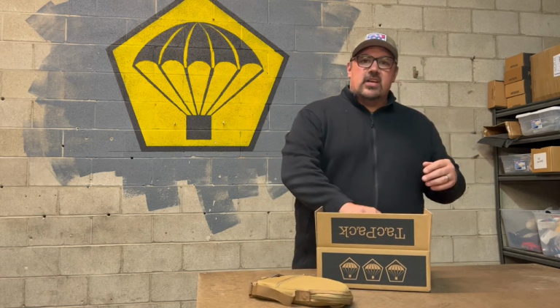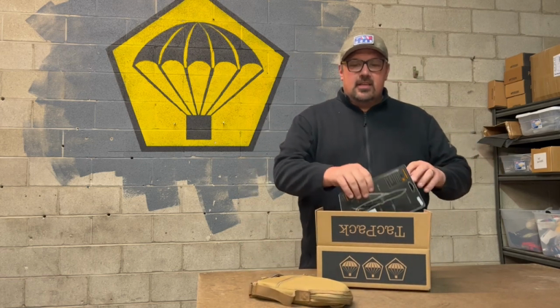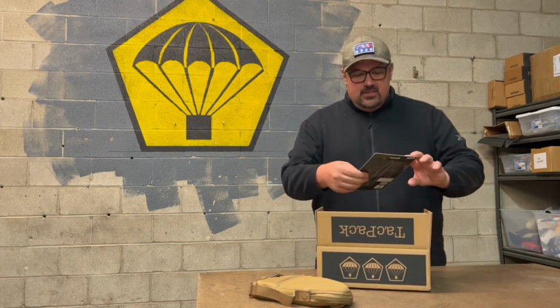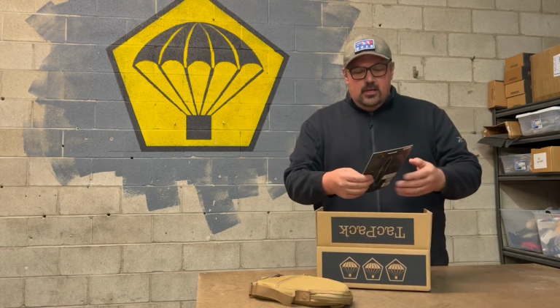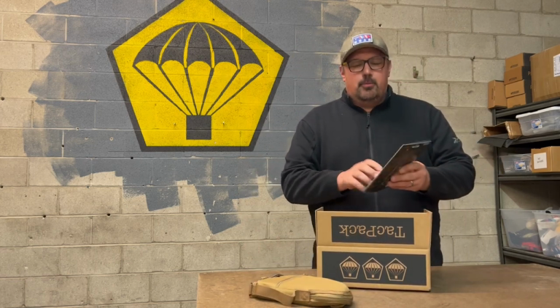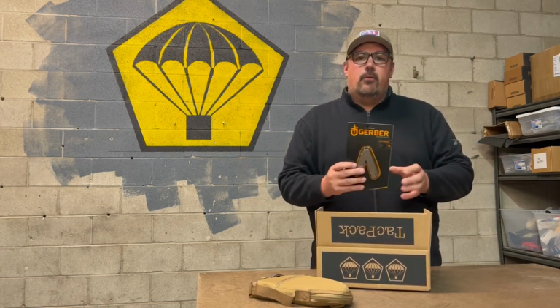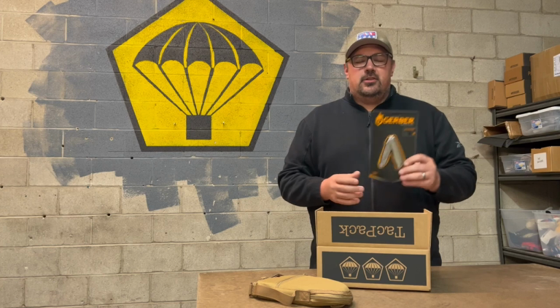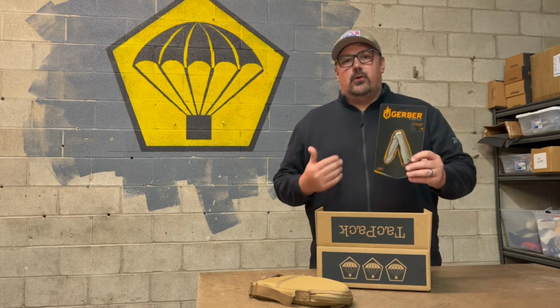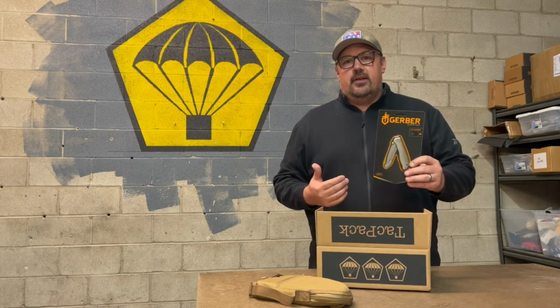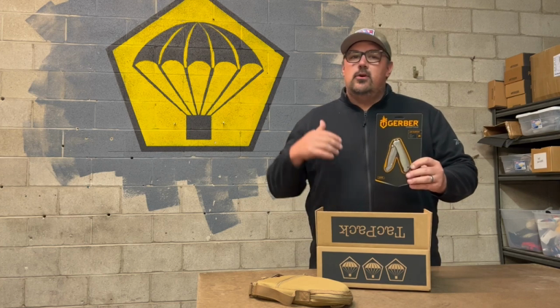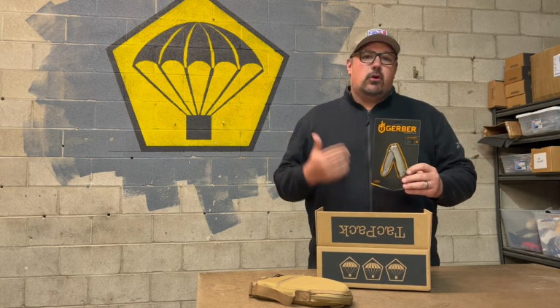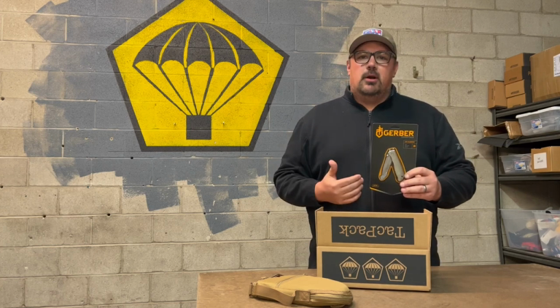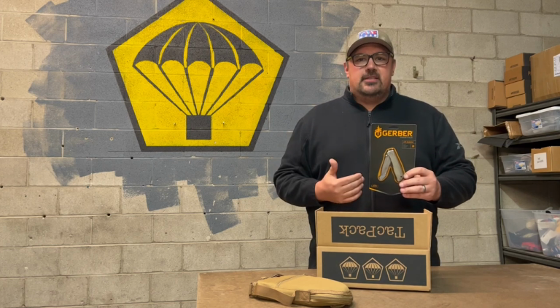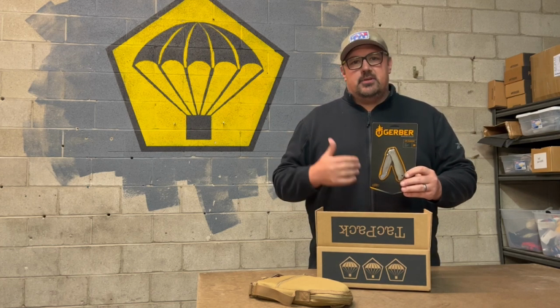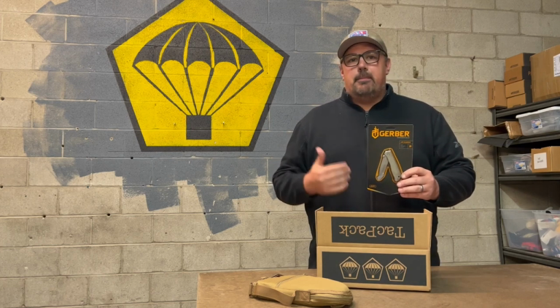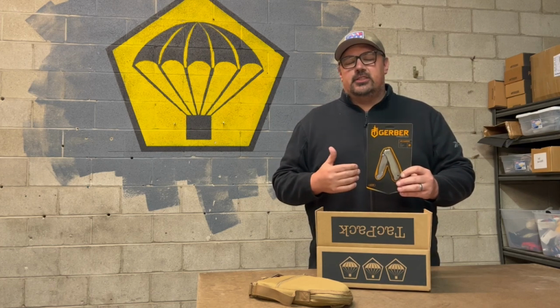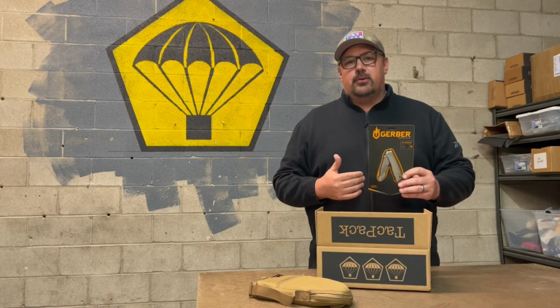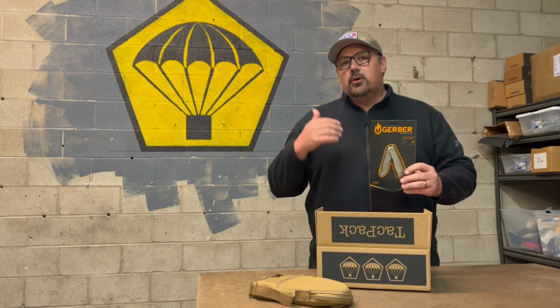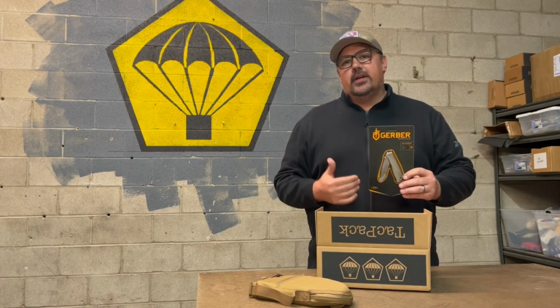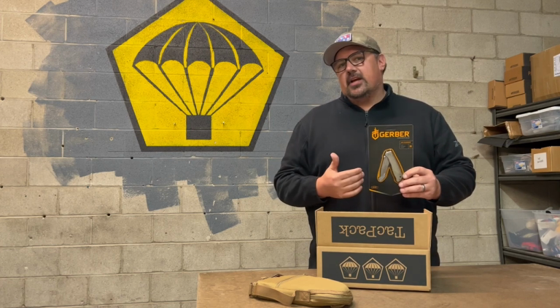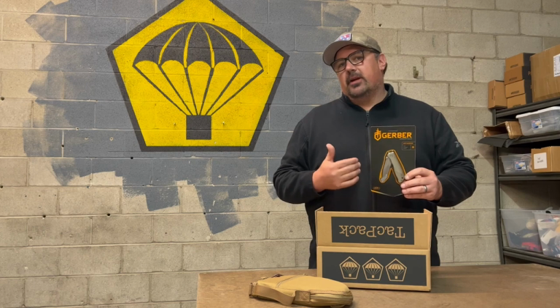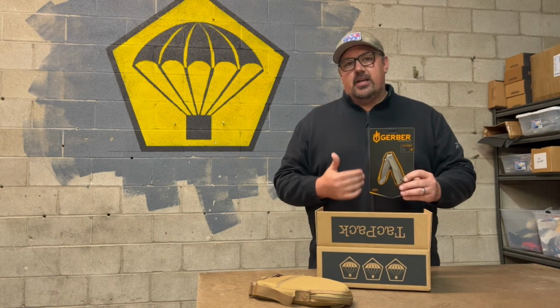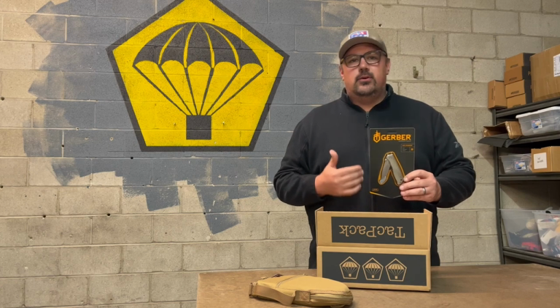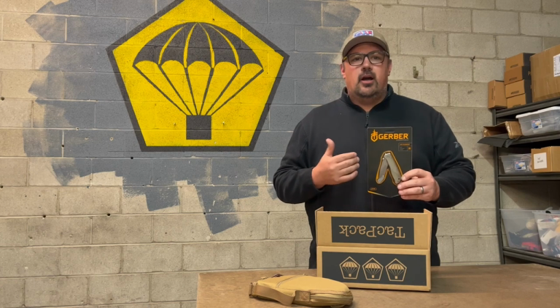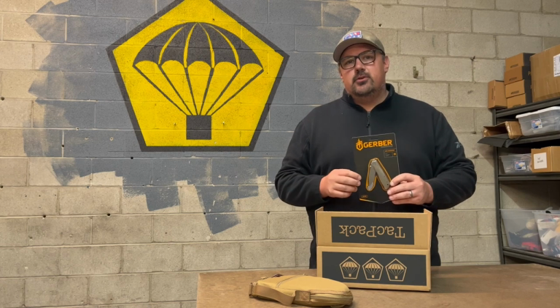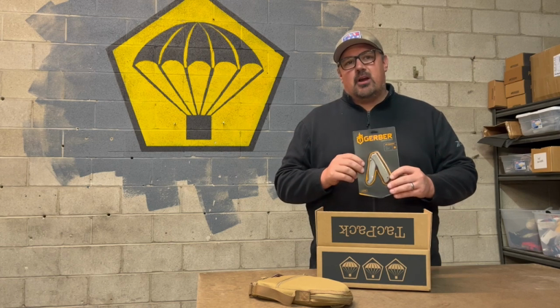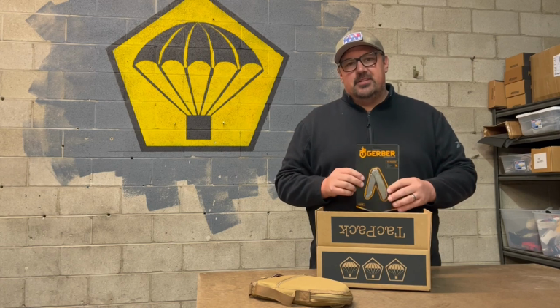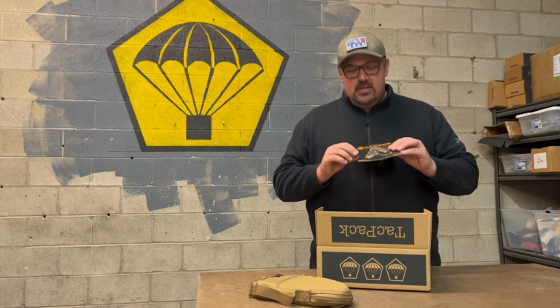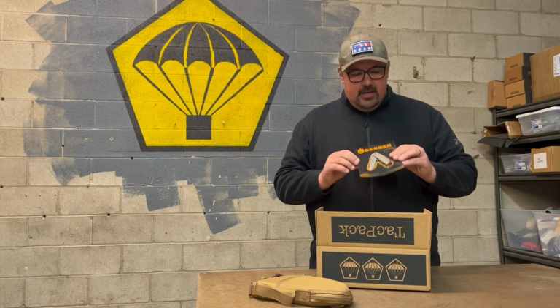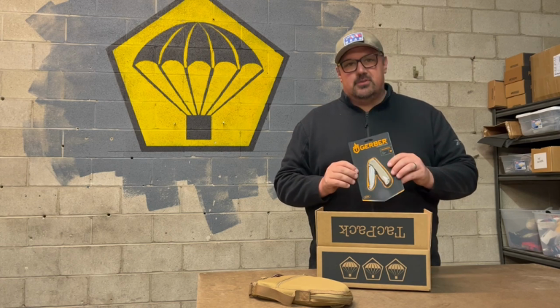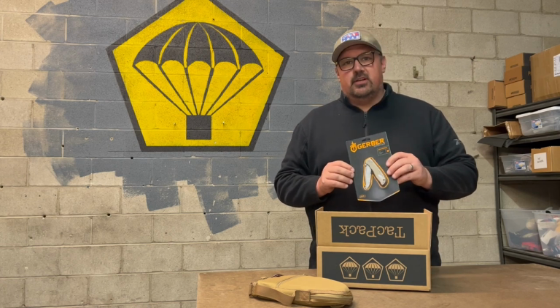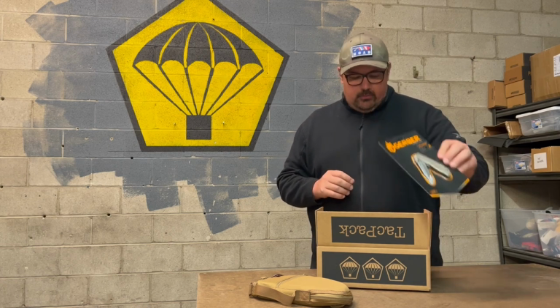The second thing is the Gerber Air Ranger — it's a folding knife. We've worked with Gerber many times and have a great partnership with them. We're really excited to bring this knife to our huge subscriber base and get them something great to work with.